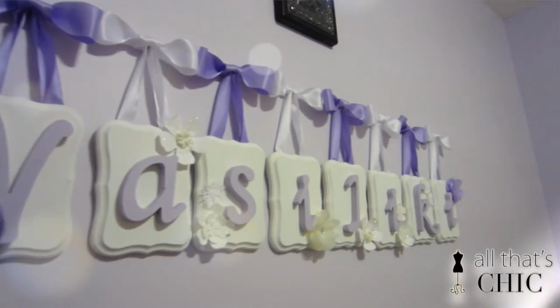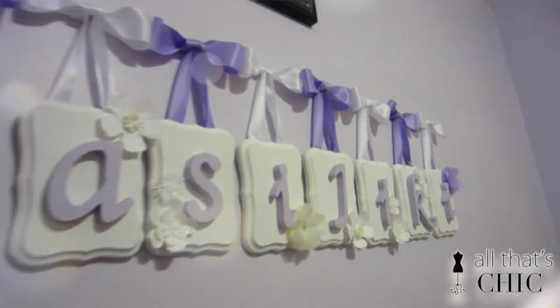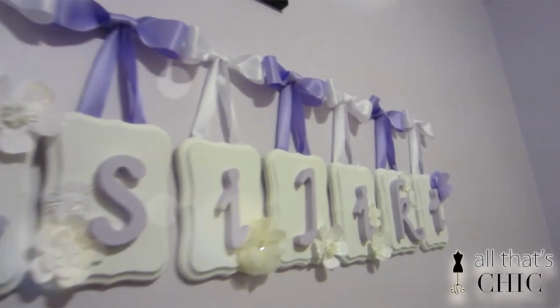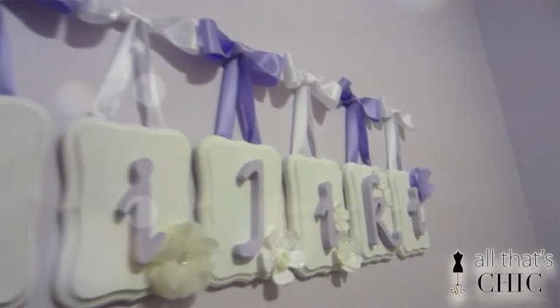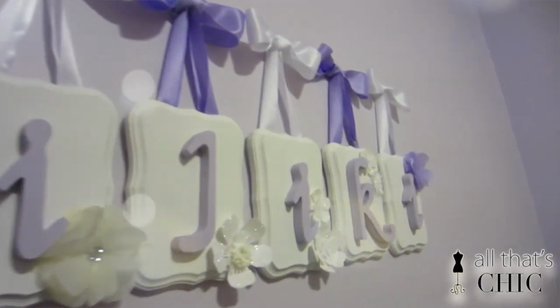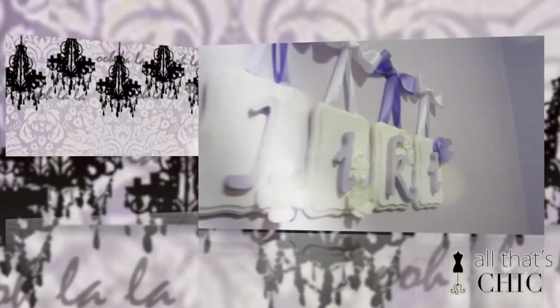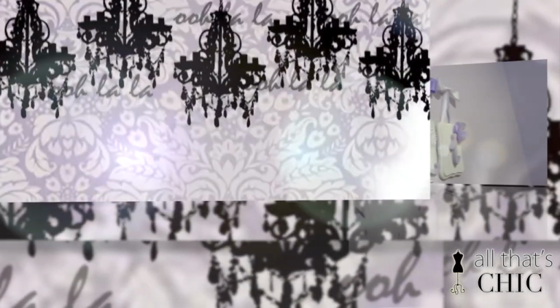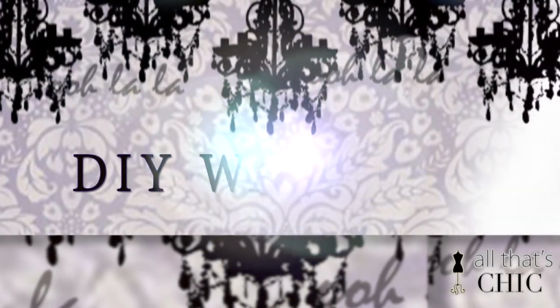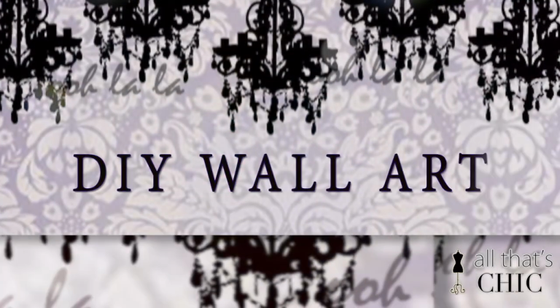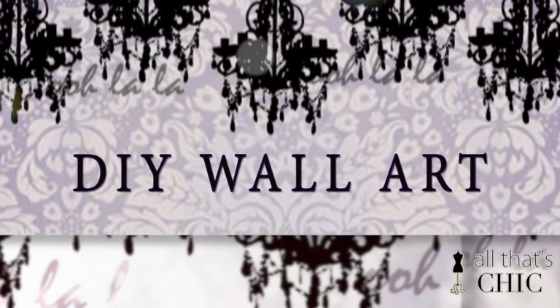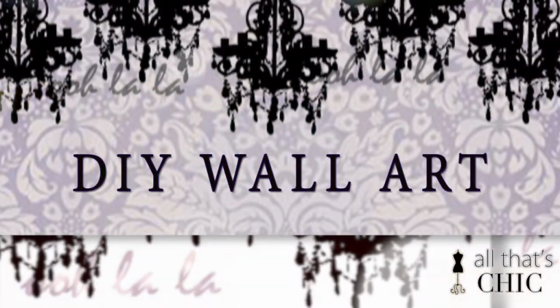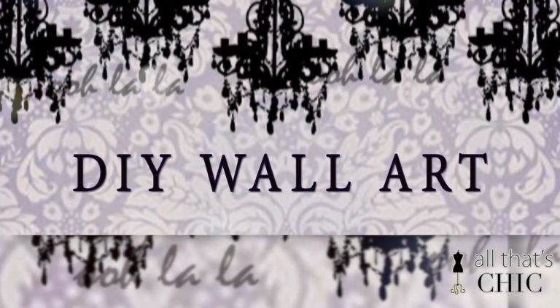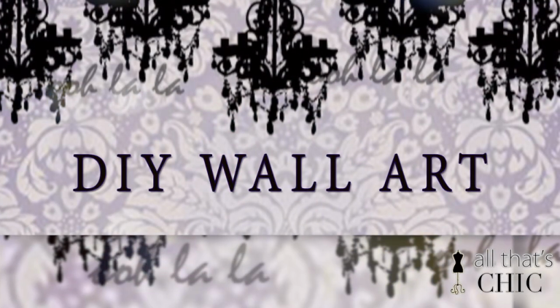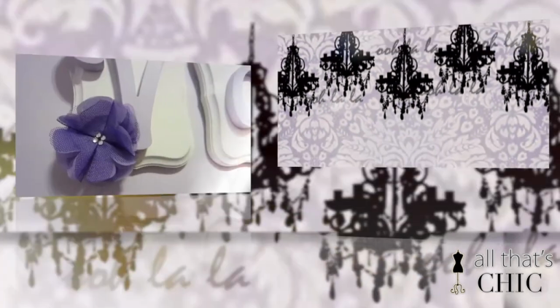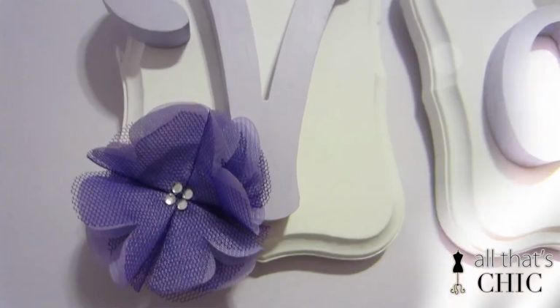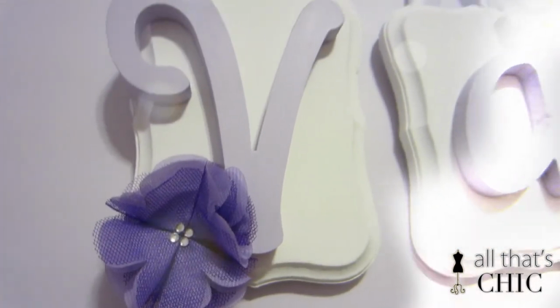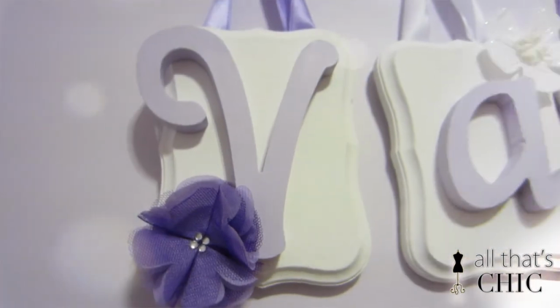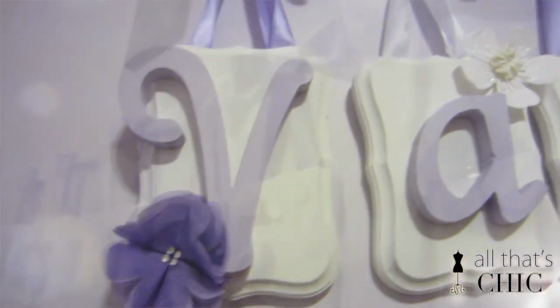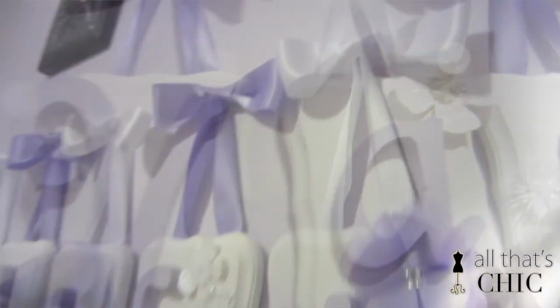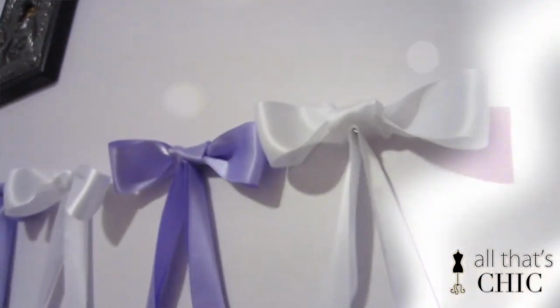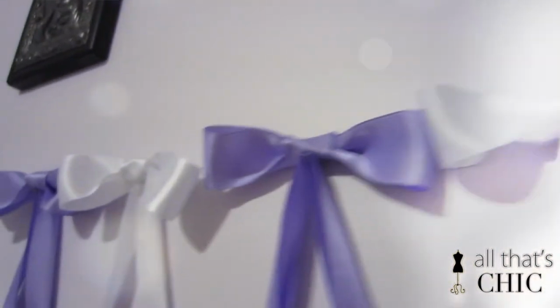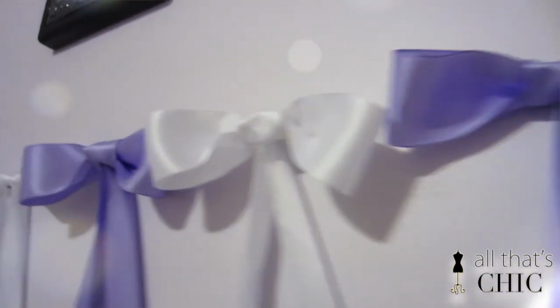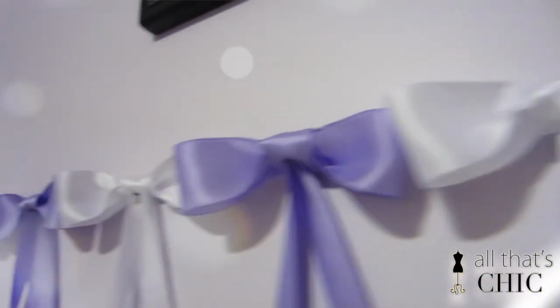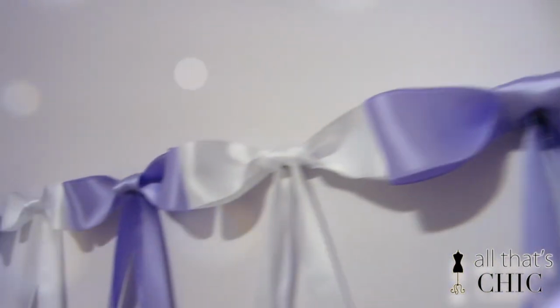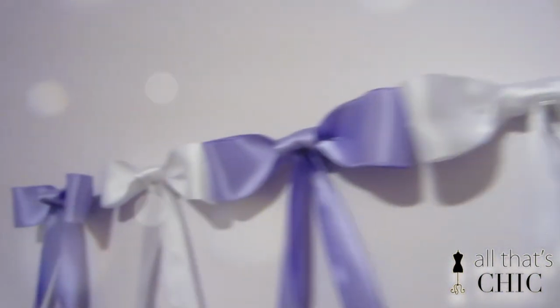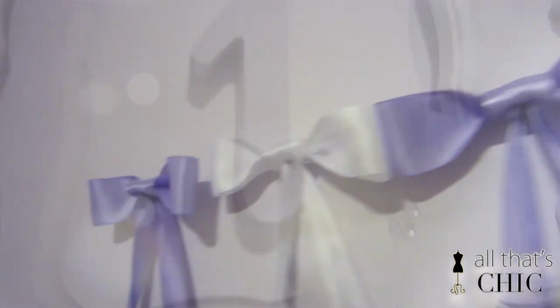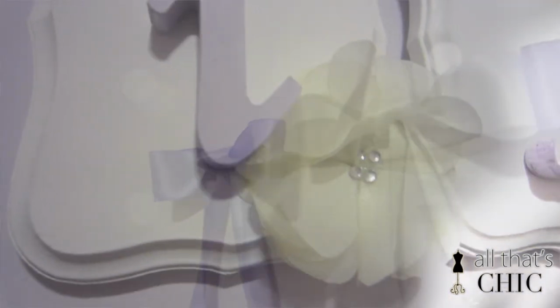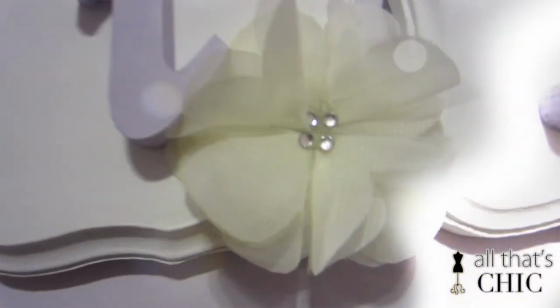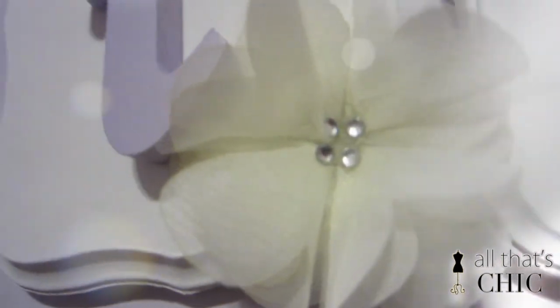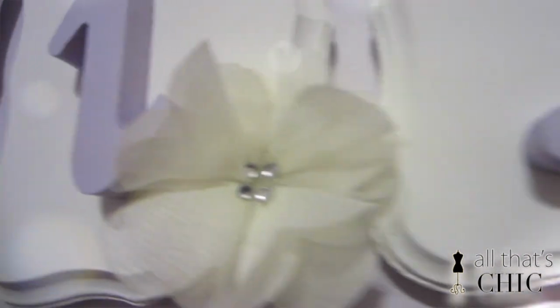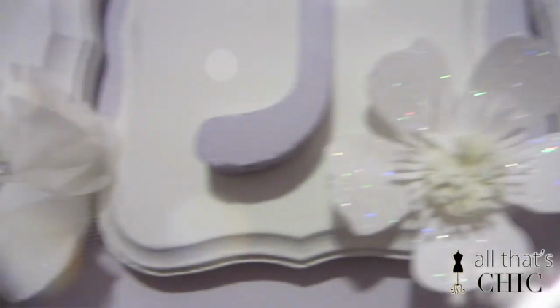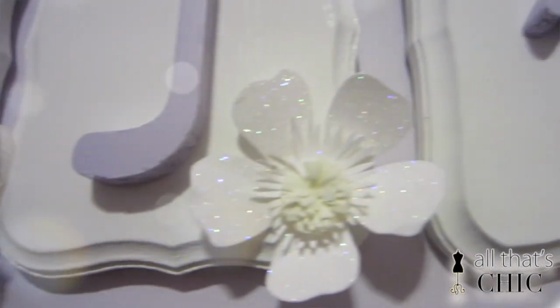Hey everyone! Today on All That Chic, I'll be showing you a DIY wall art. It's such an easy and creative piece of art that completes your room, looking like a crazy expensive interior designer came into your room and gave you this masterpiece.